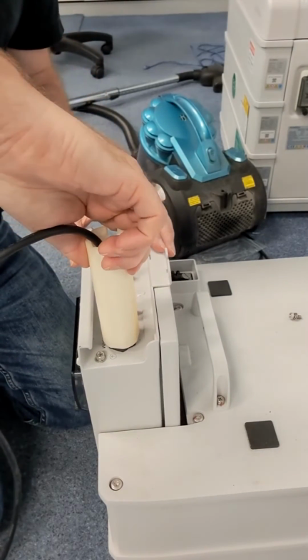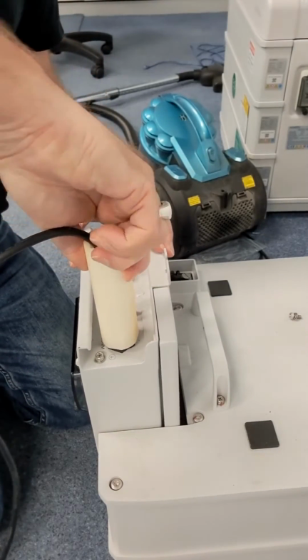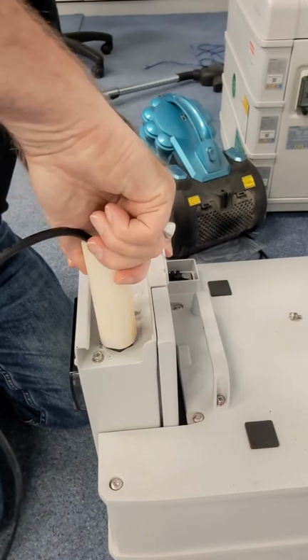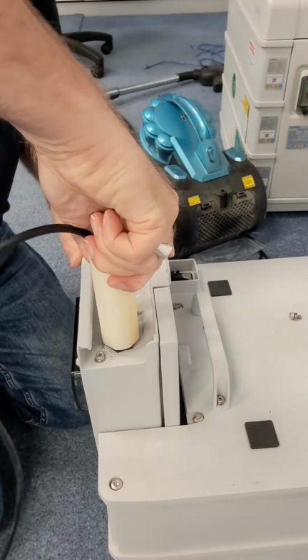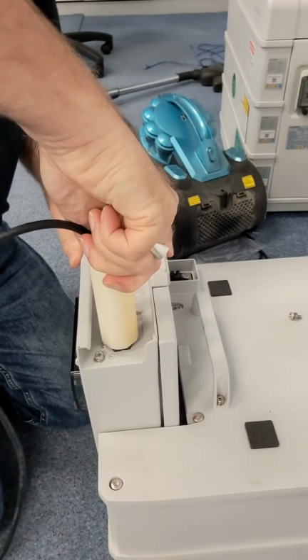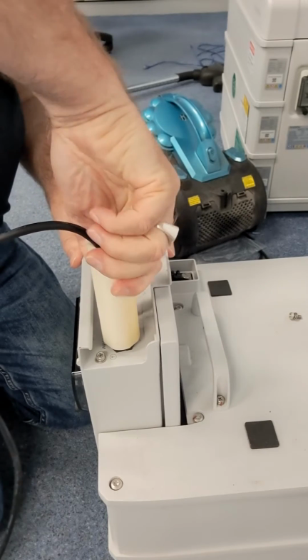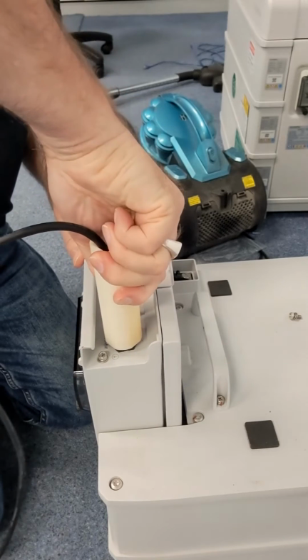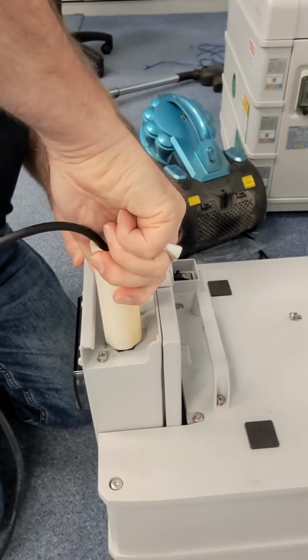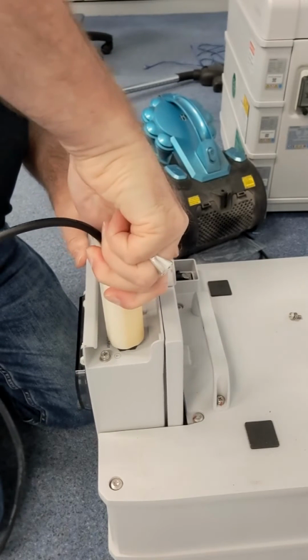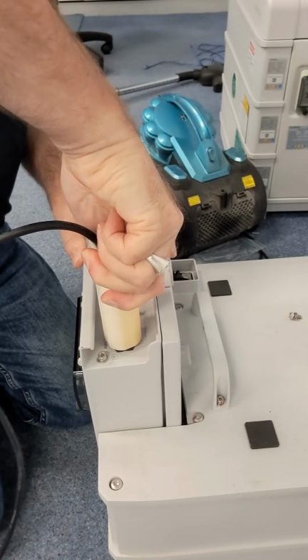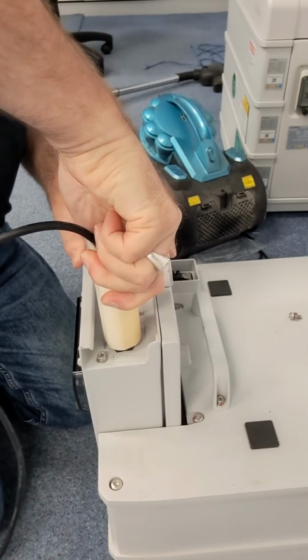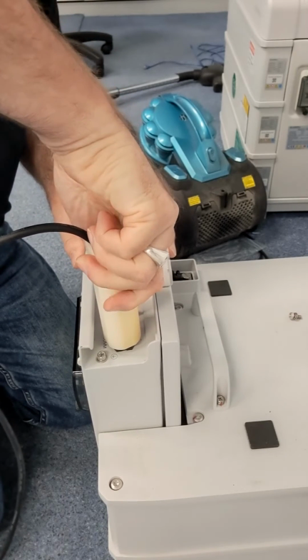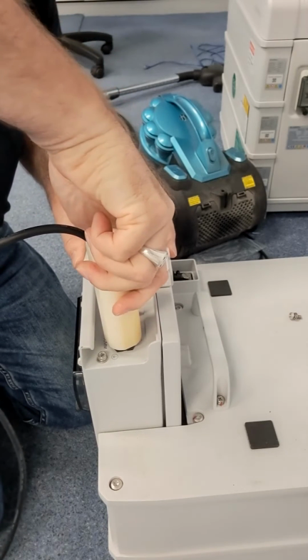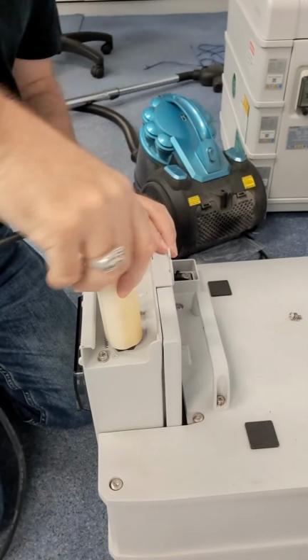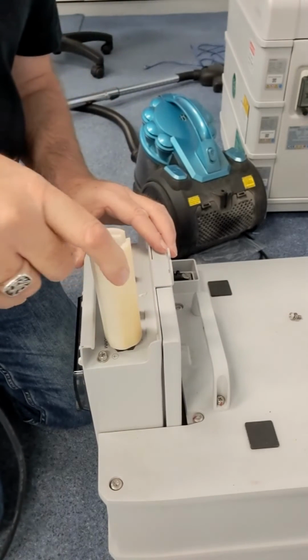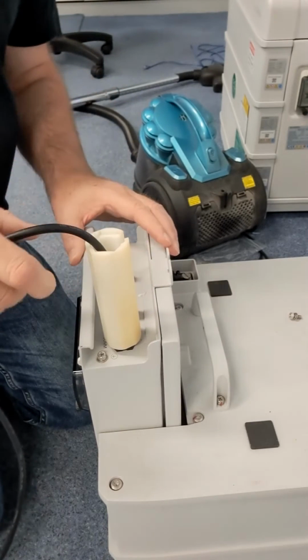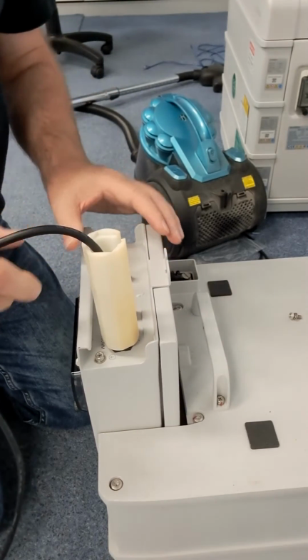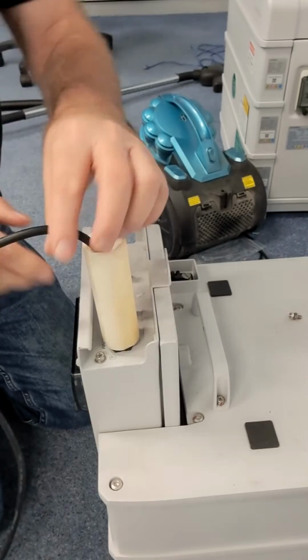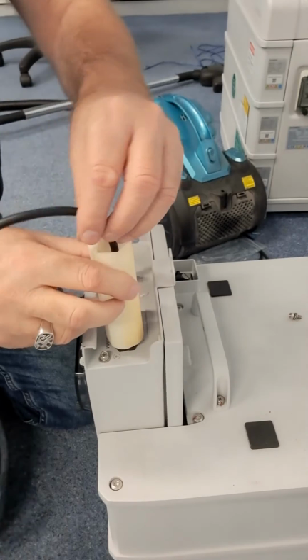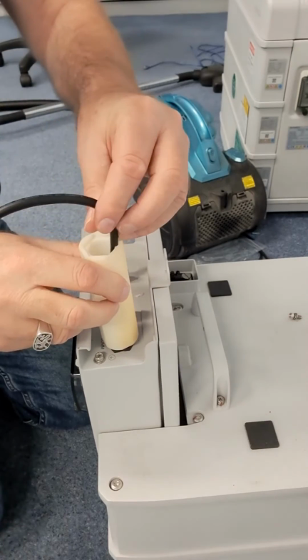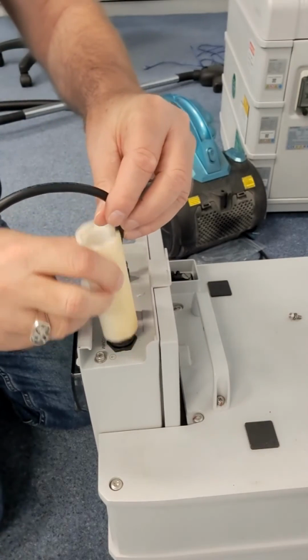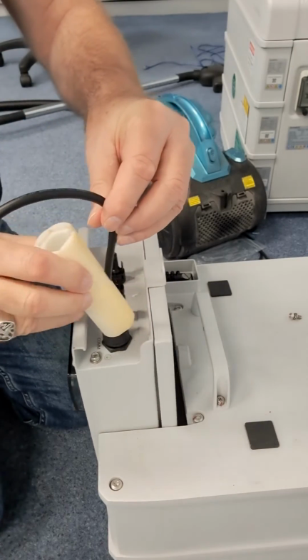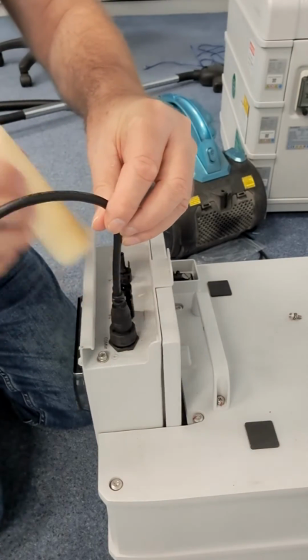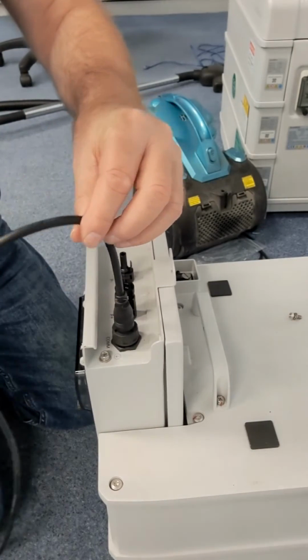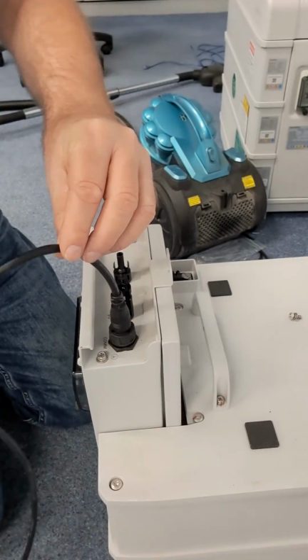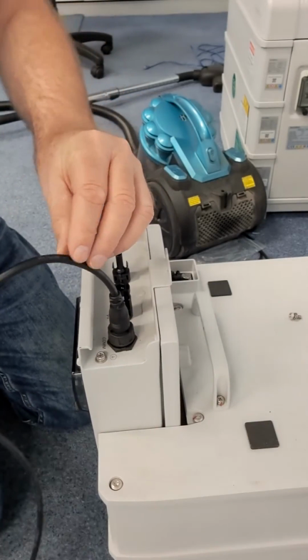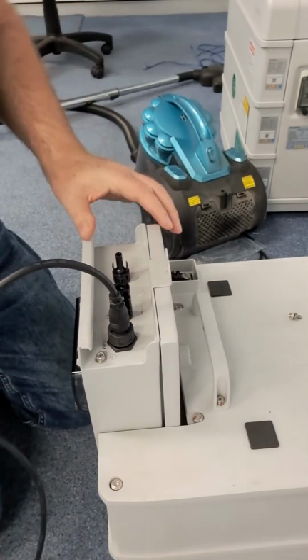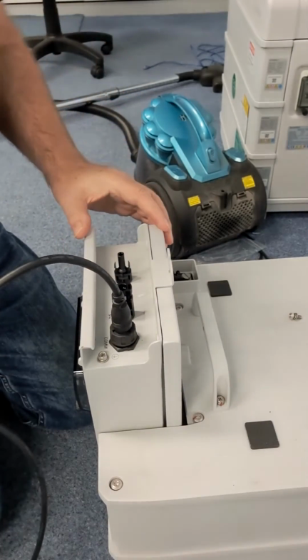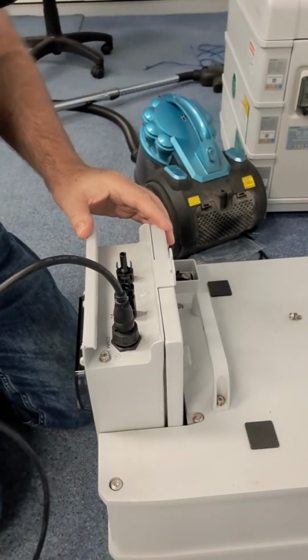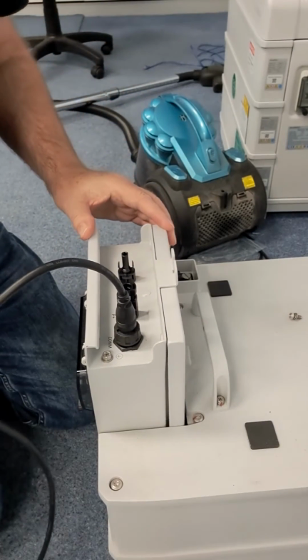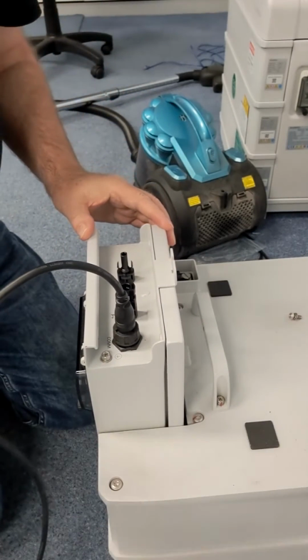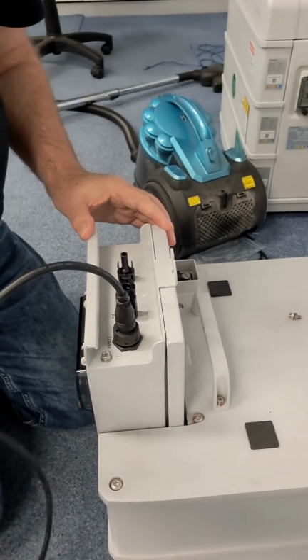Tighten until you feel the lock — you will actually feel it locking in place. Then remove the tool, and that is it properly connected.